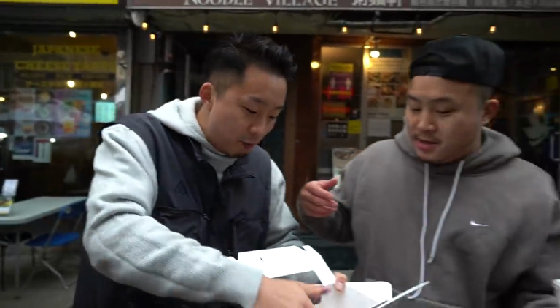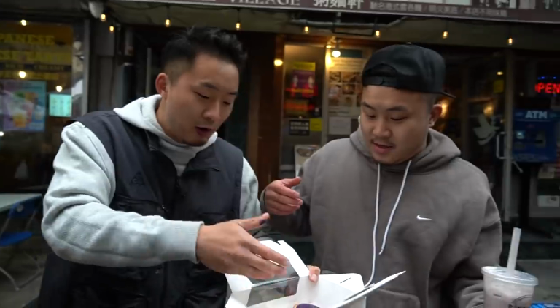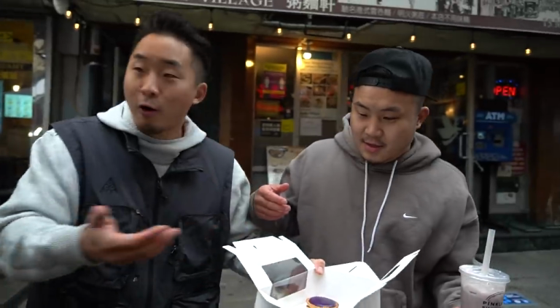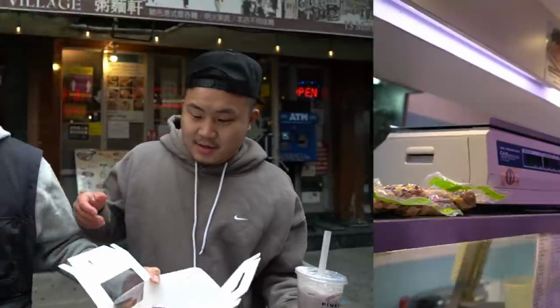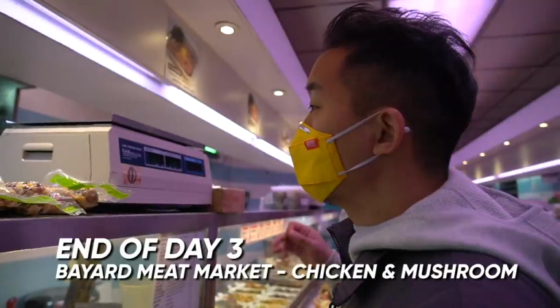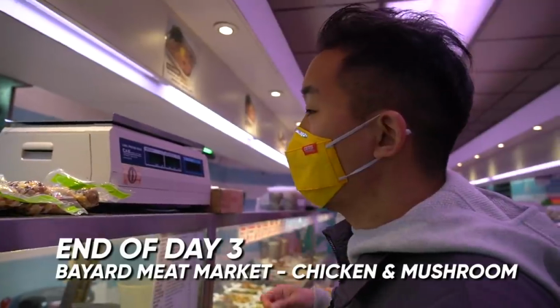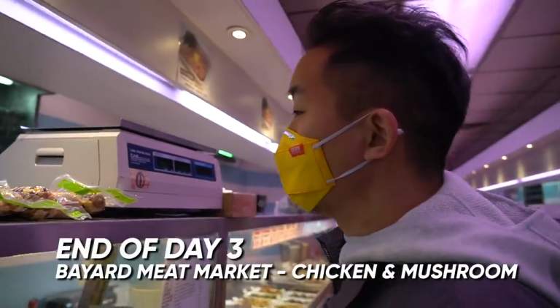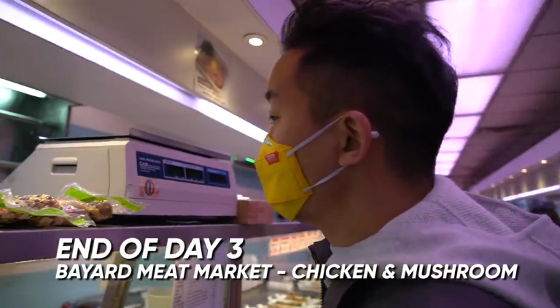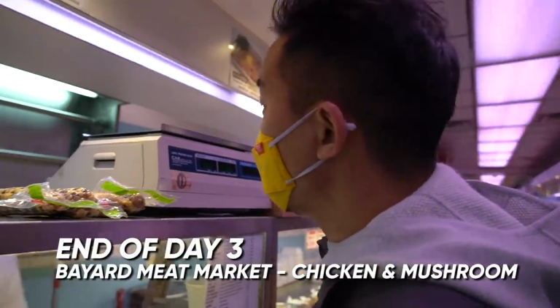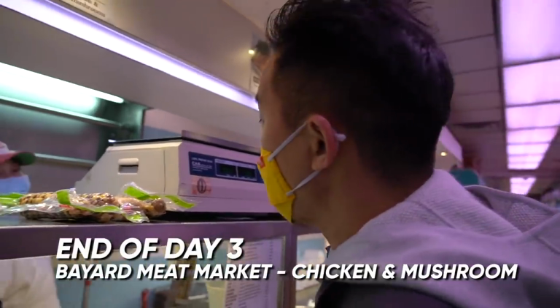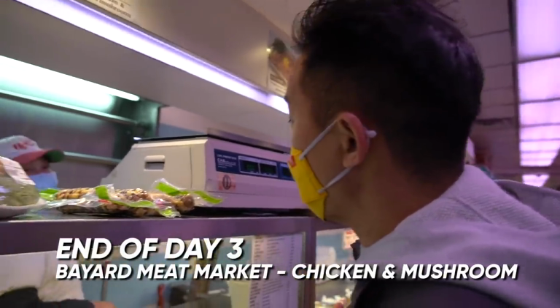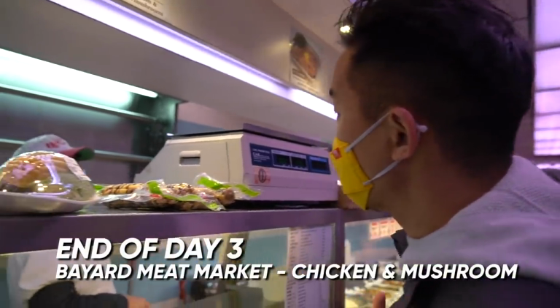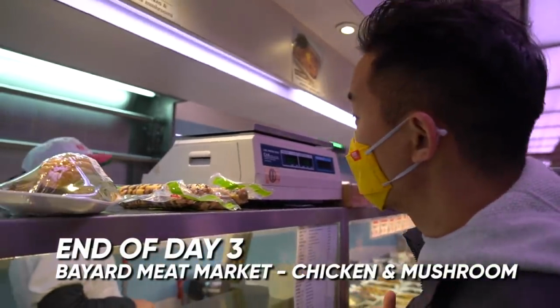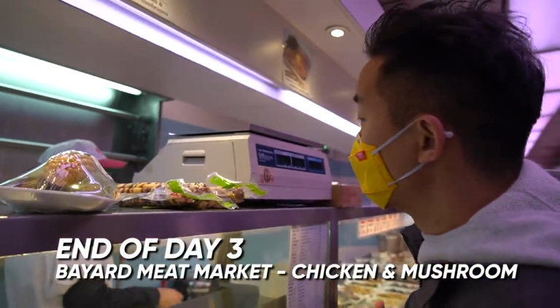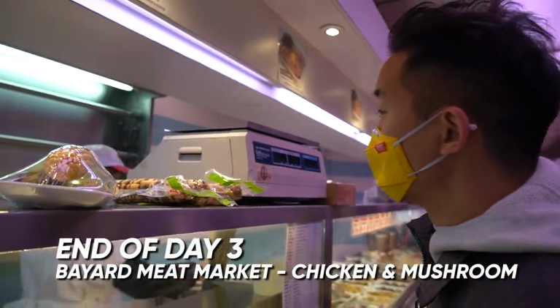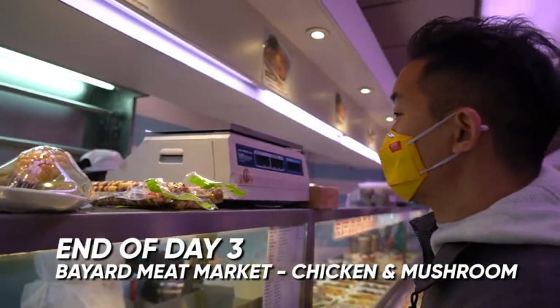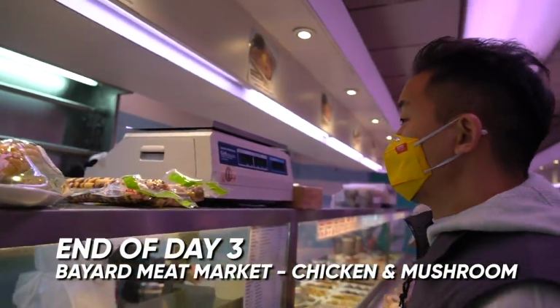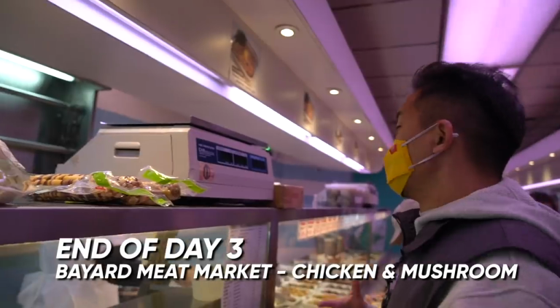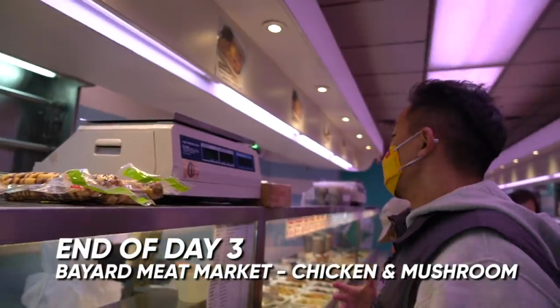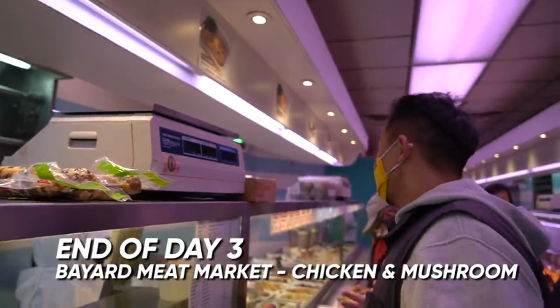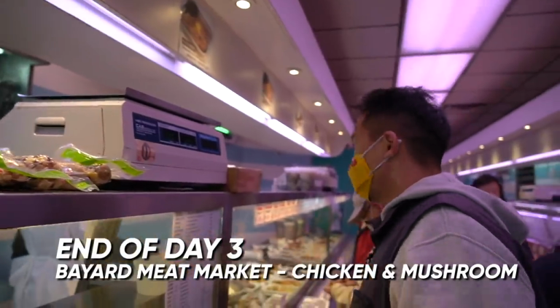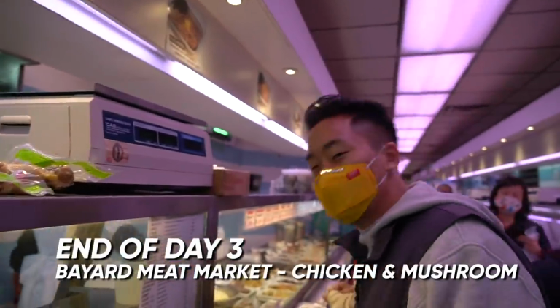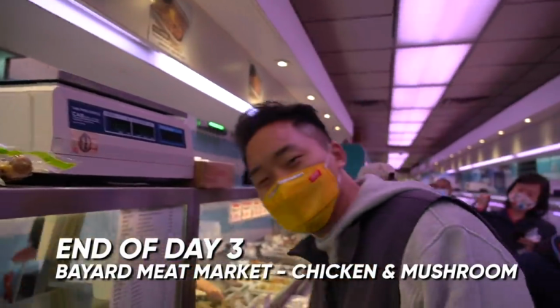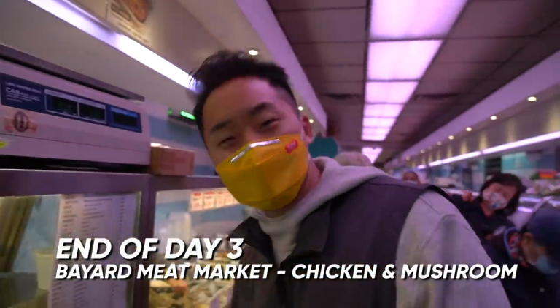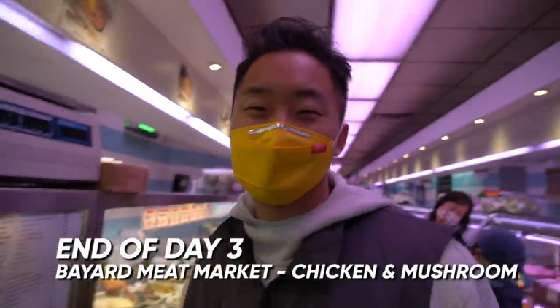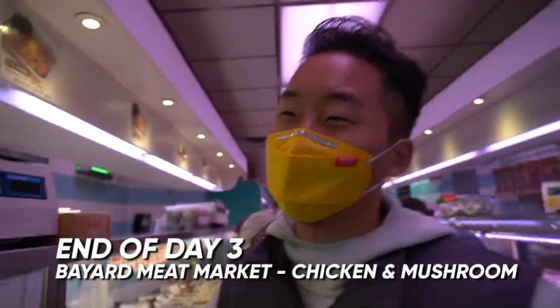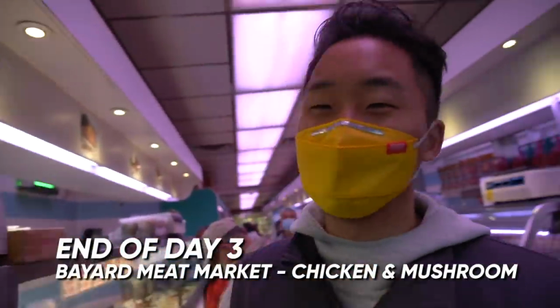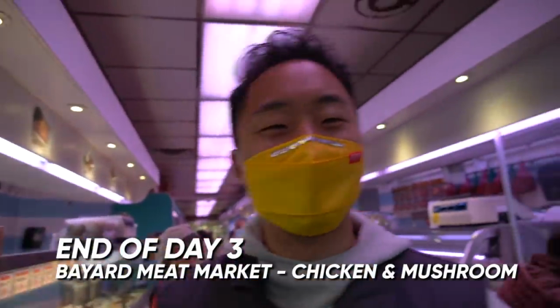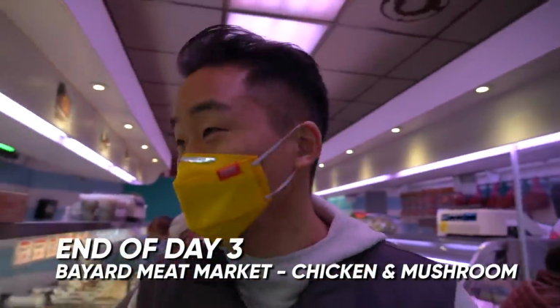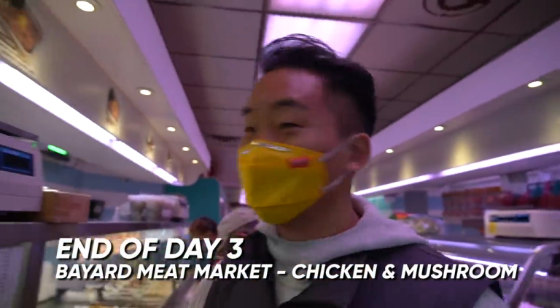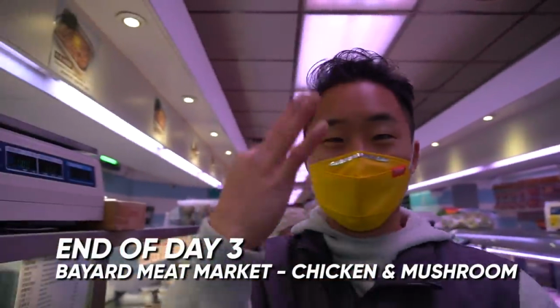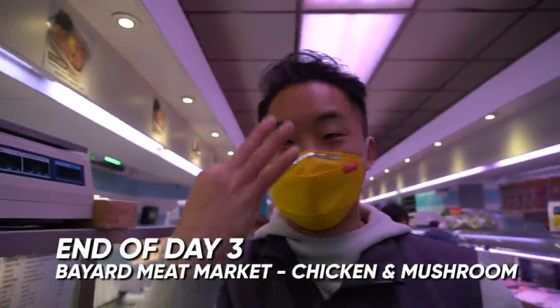They sold out again. I'm too late — third day trying to get the steamed chicken and mushroom dish and still missed it.